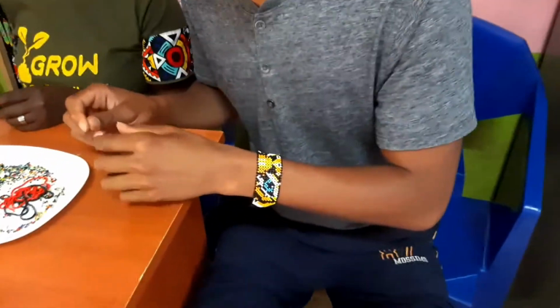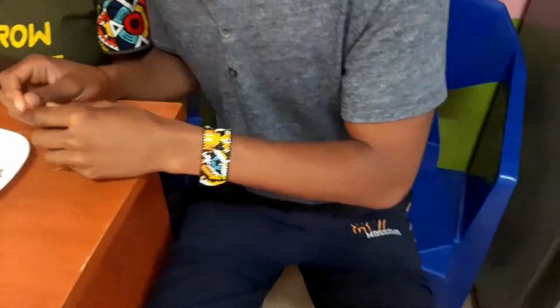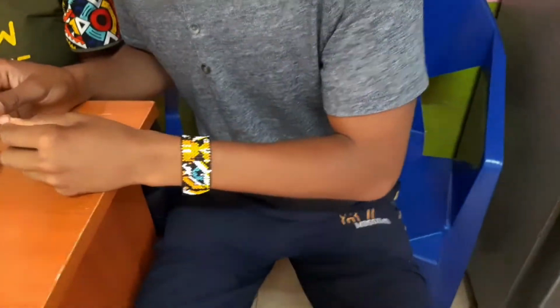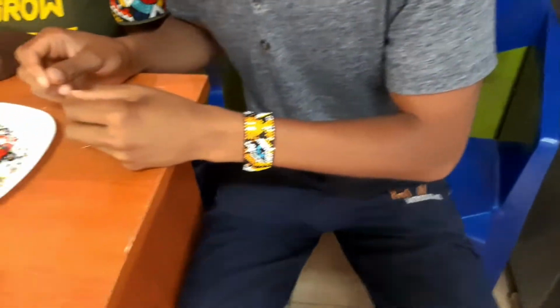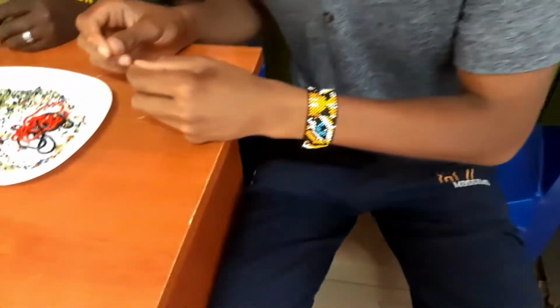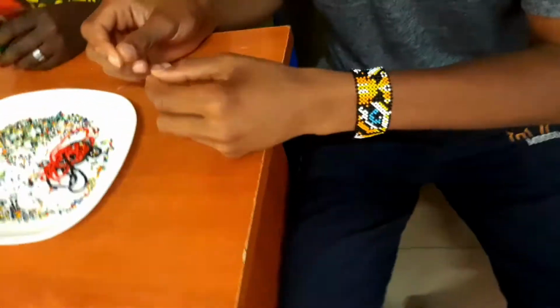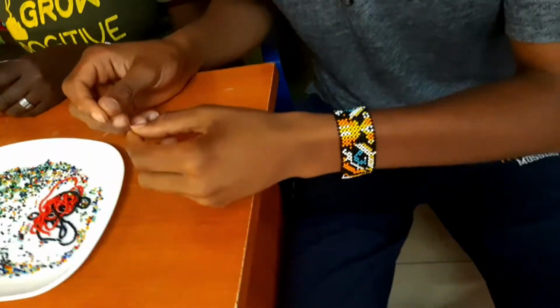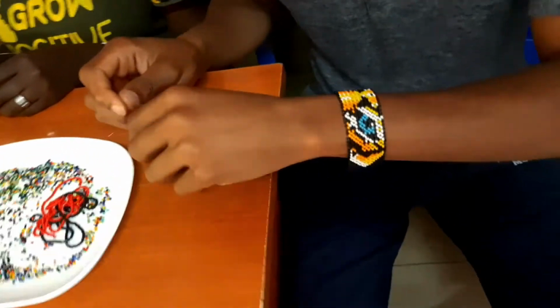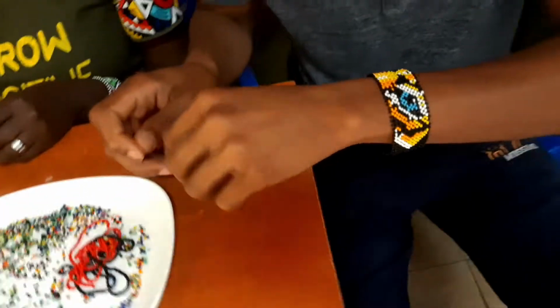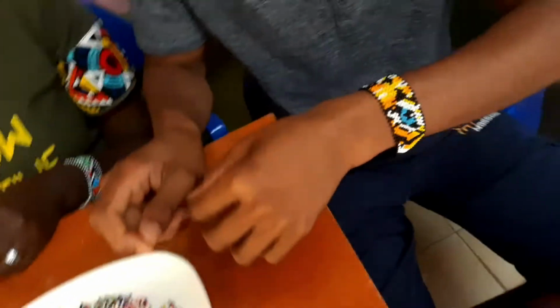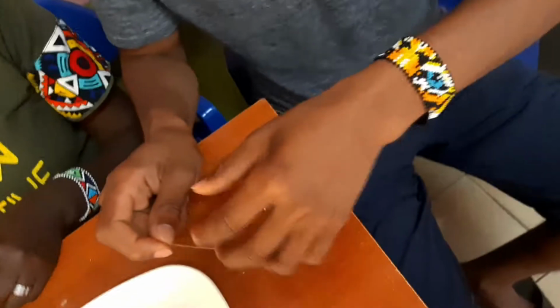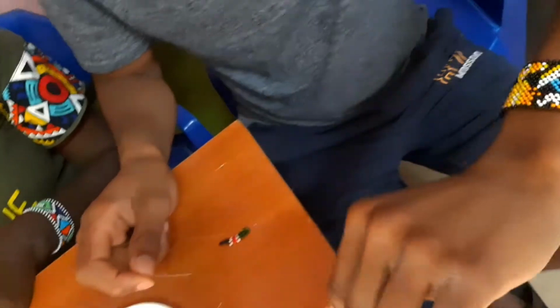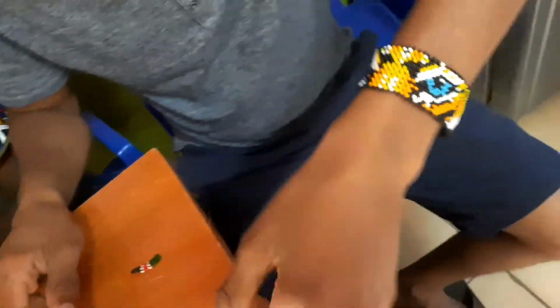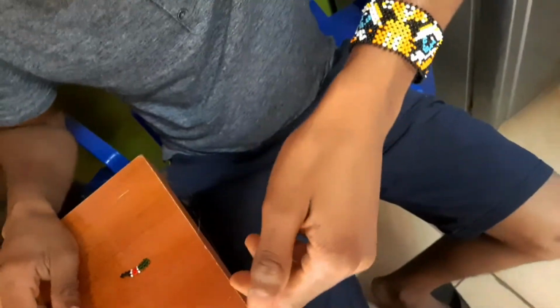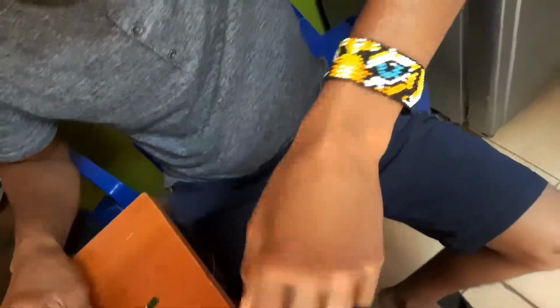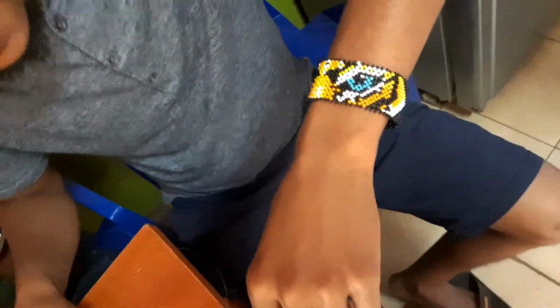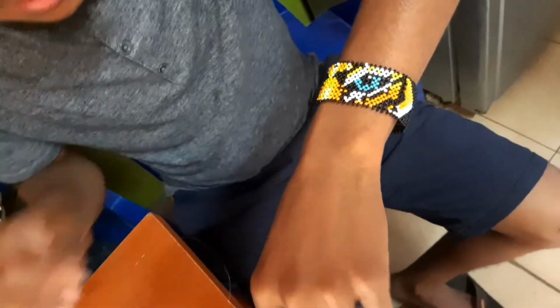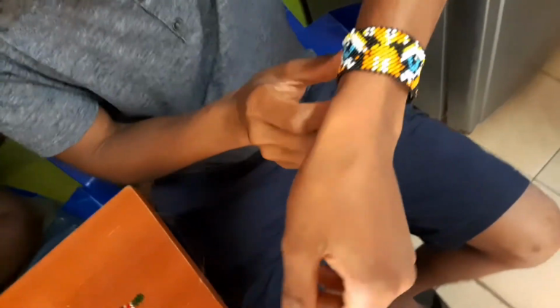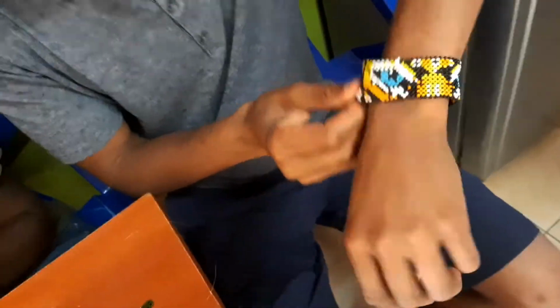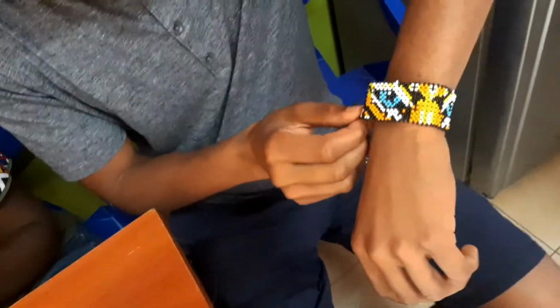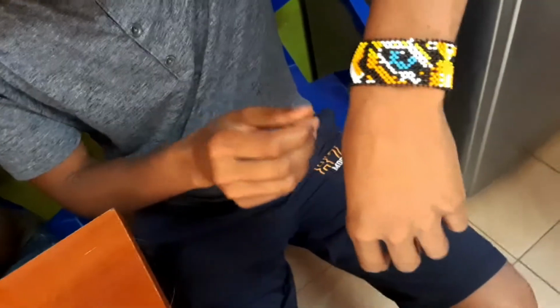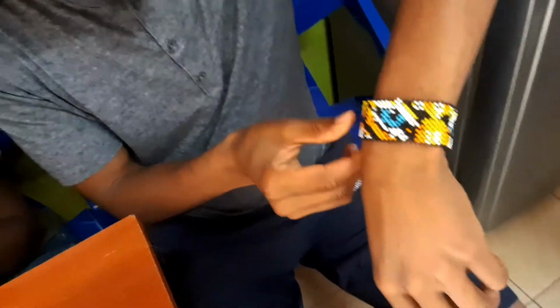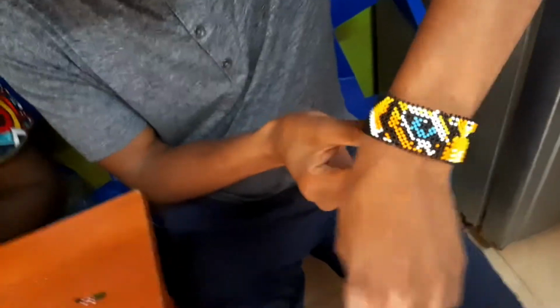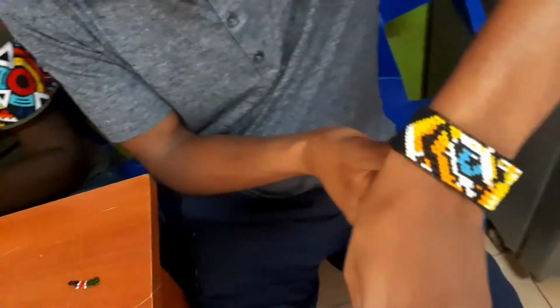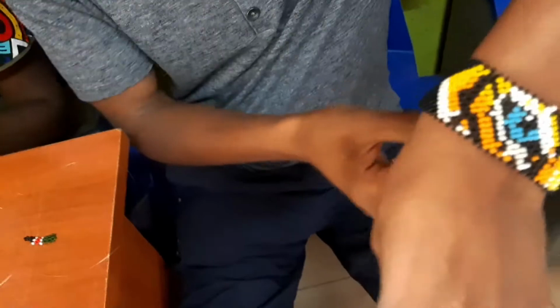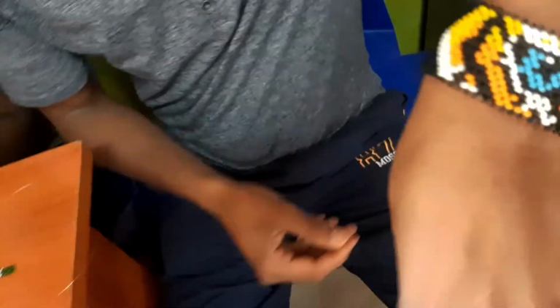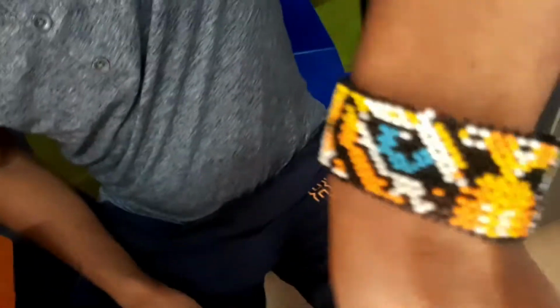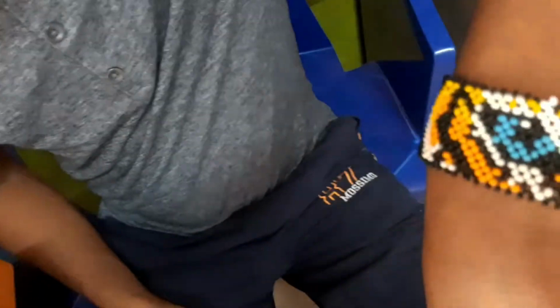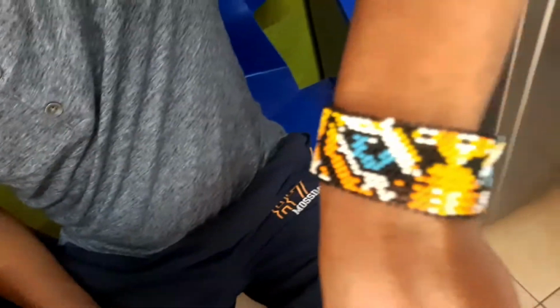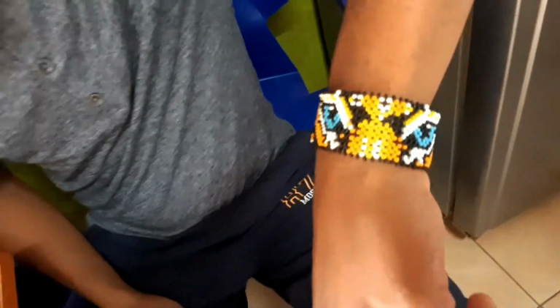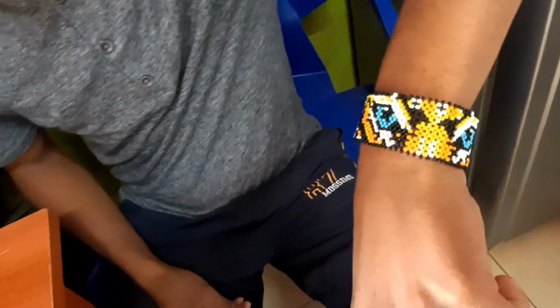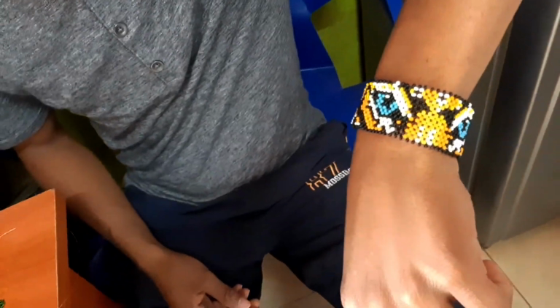And what is that you're wearing? This is a tiger — it's art of a tiger, a beaded one. That's a nice one.